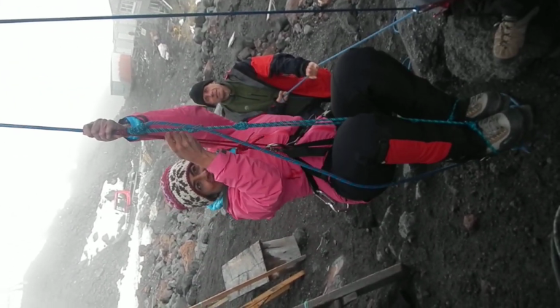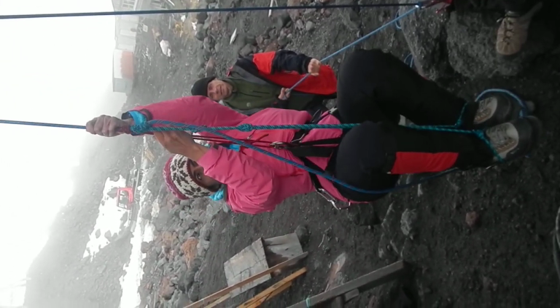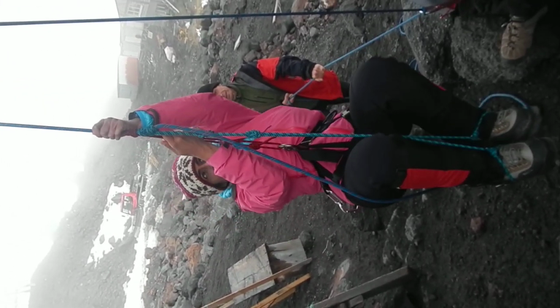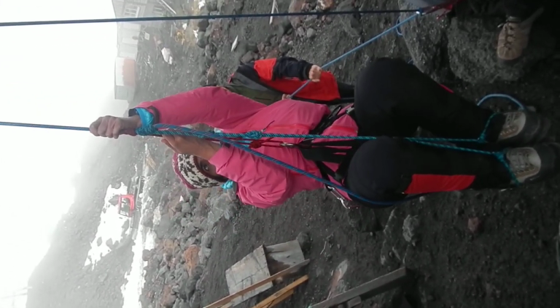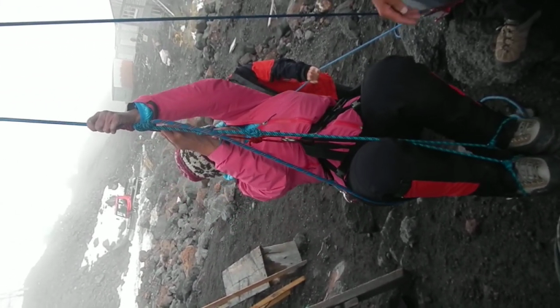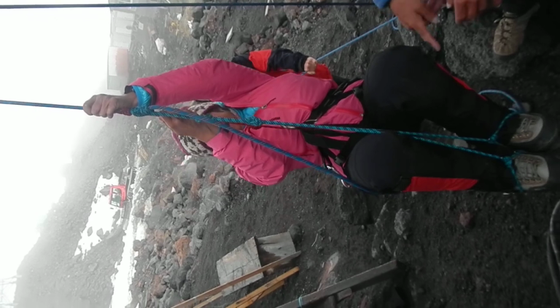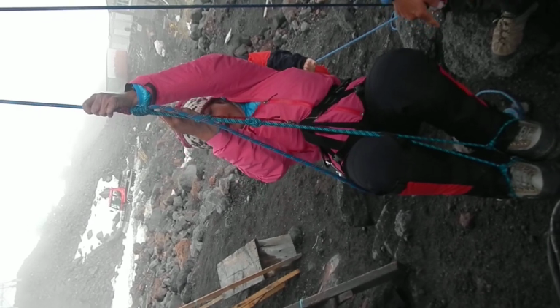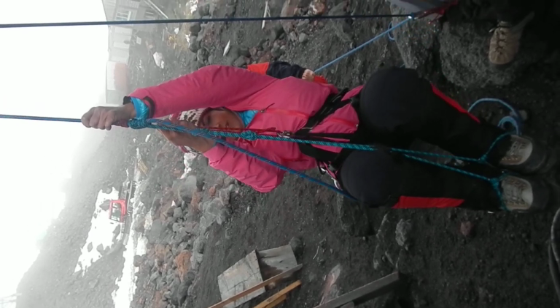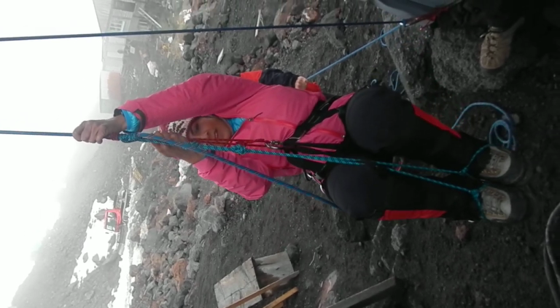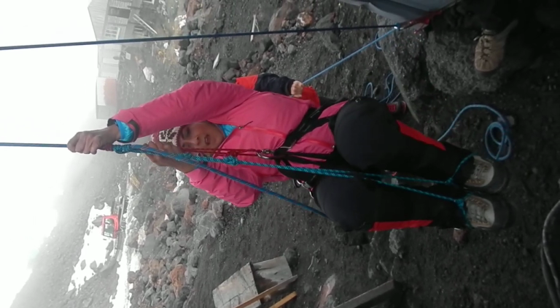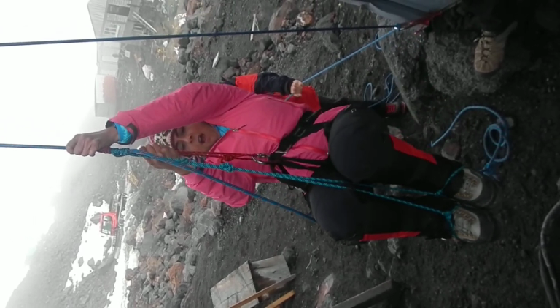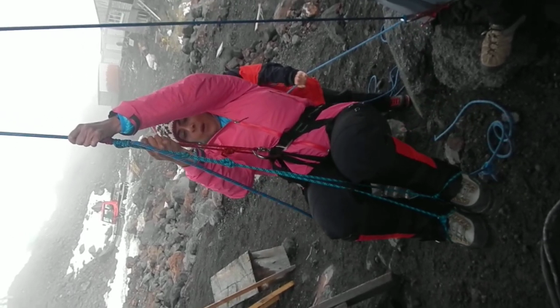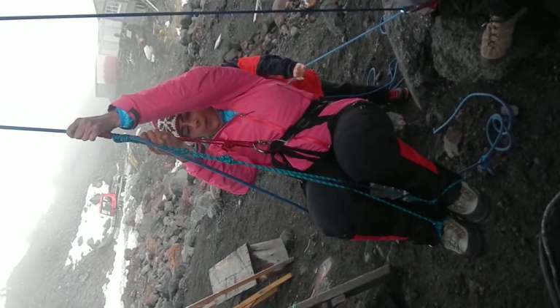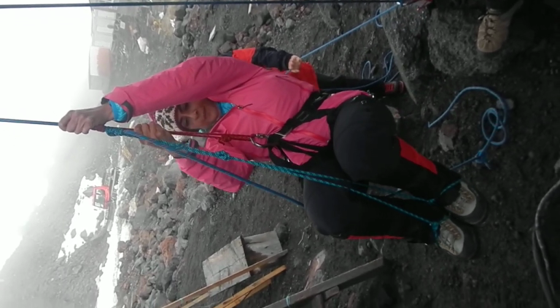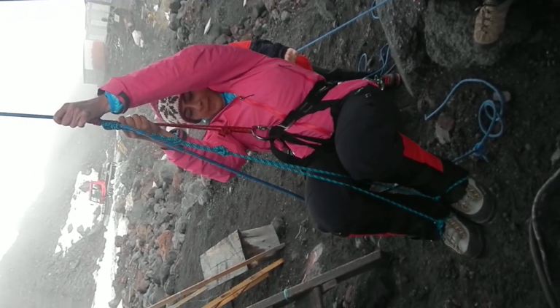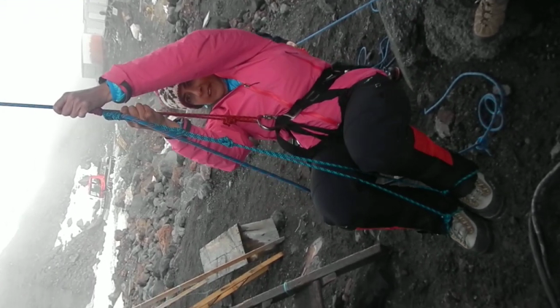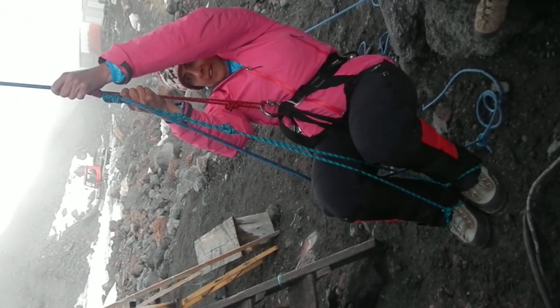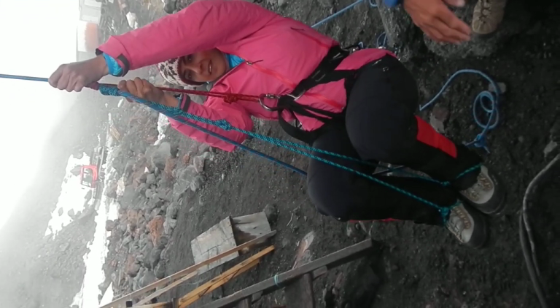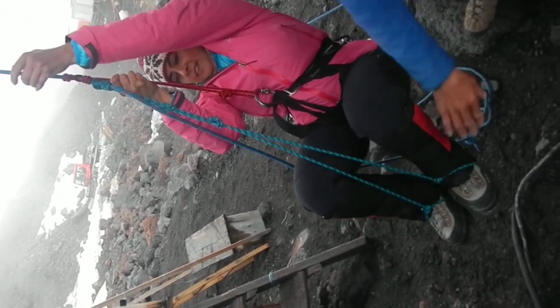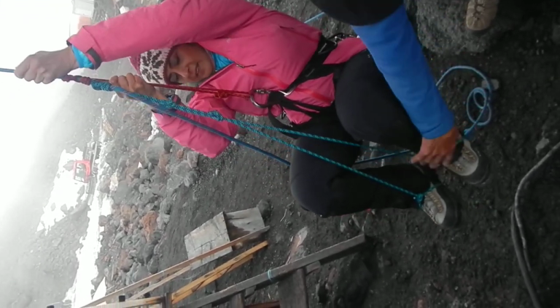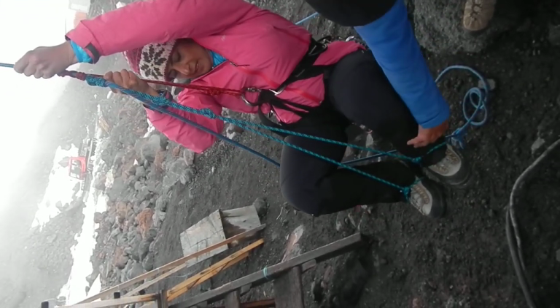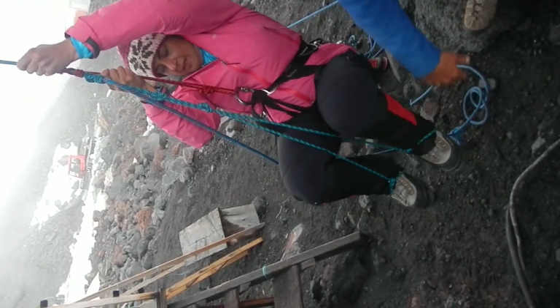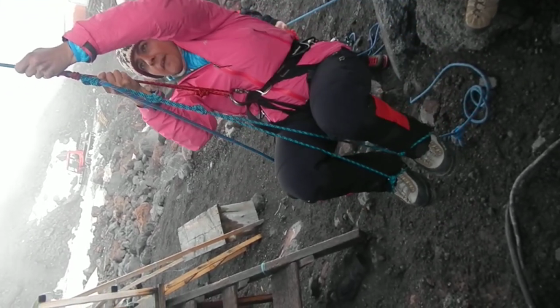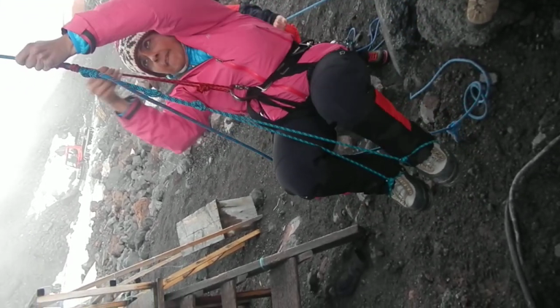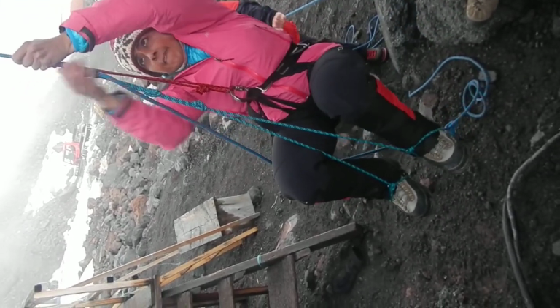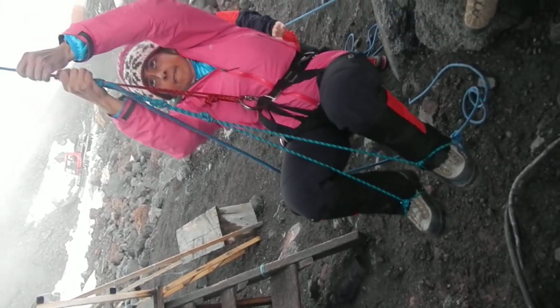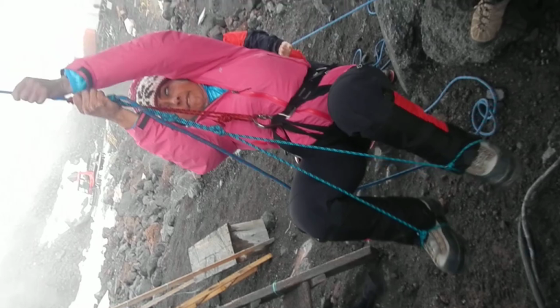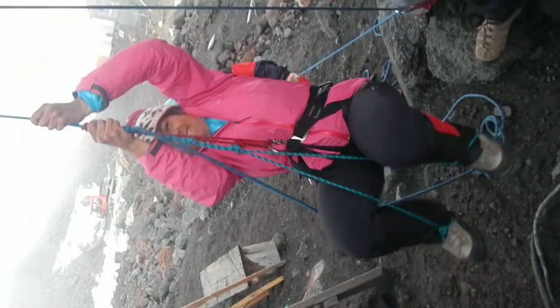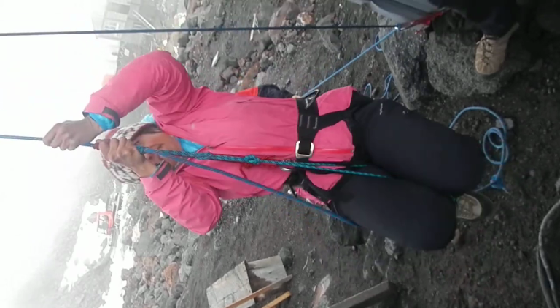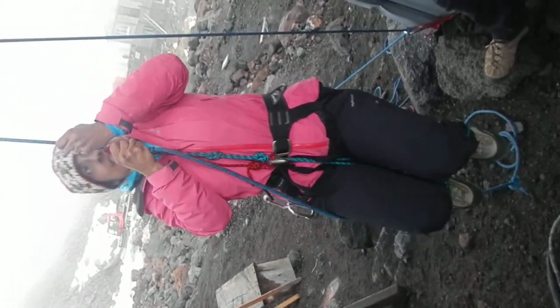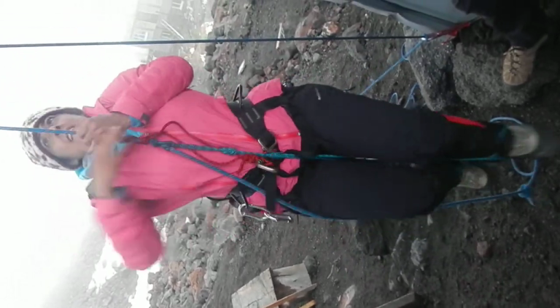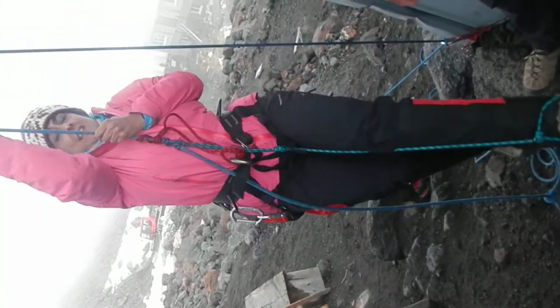Okay, ready? Get your feet under your butt and go straight up. And just stand up. Get your feet under your butt. Yep.